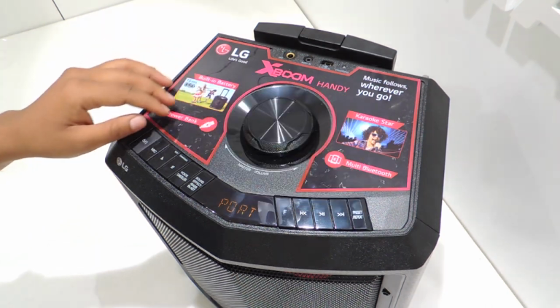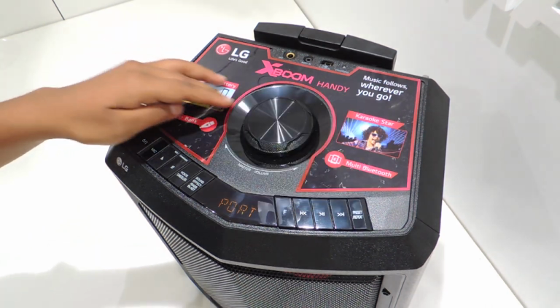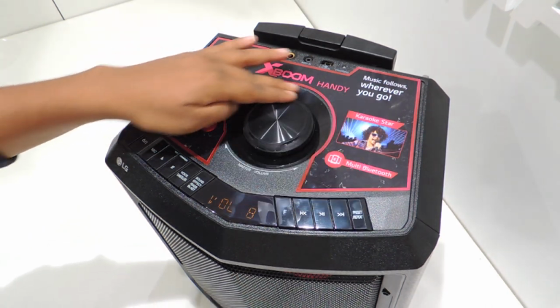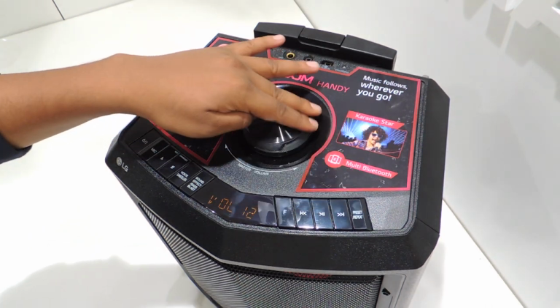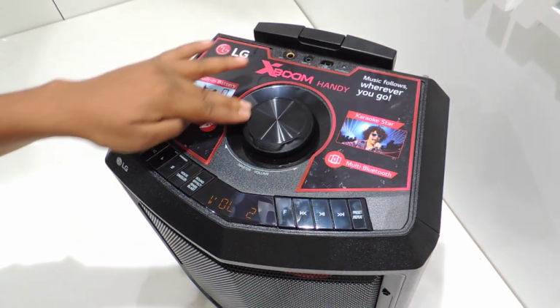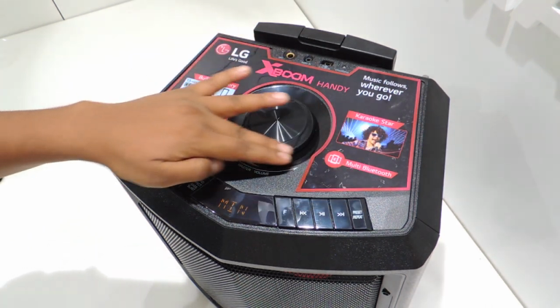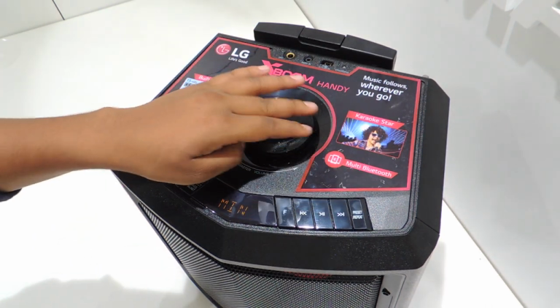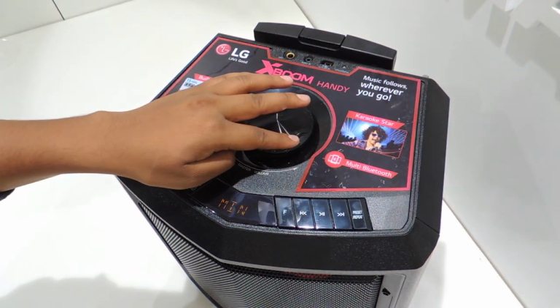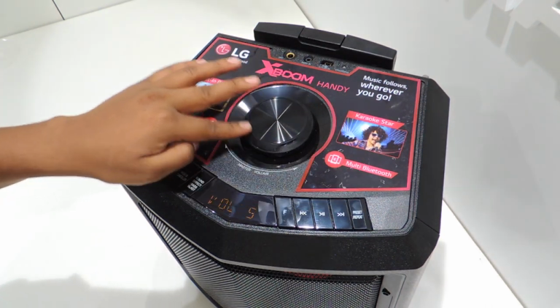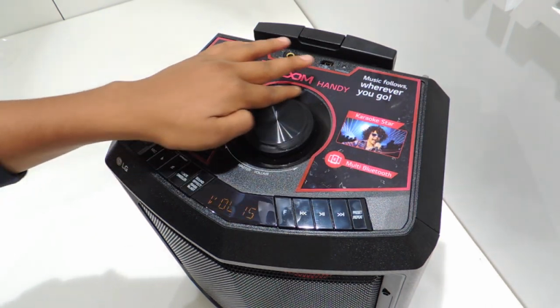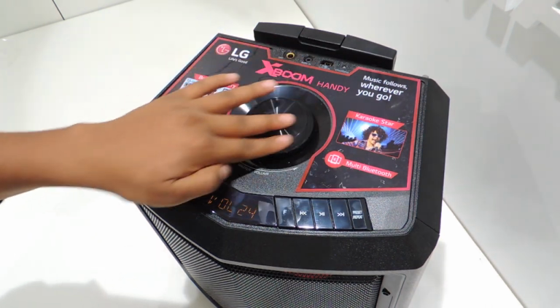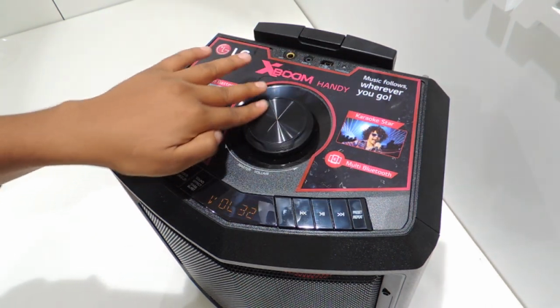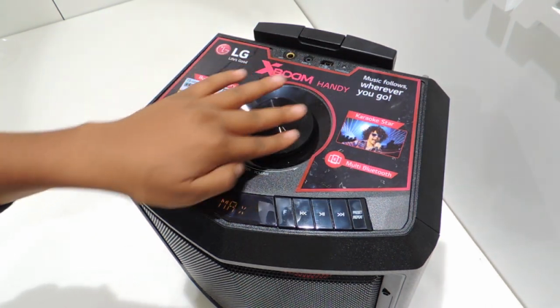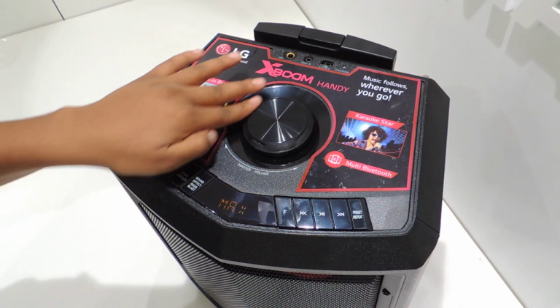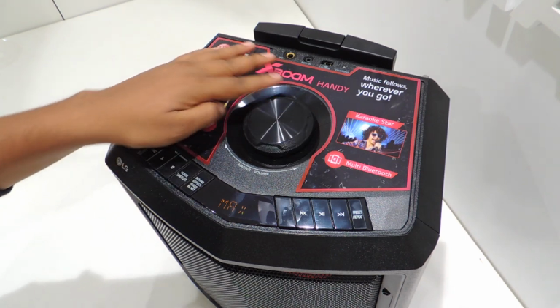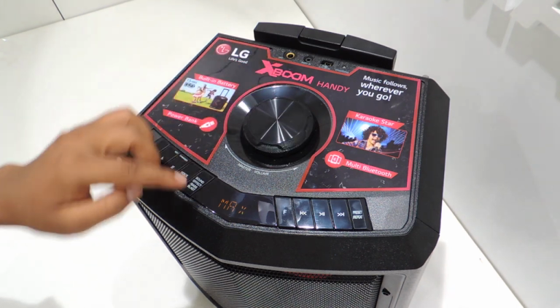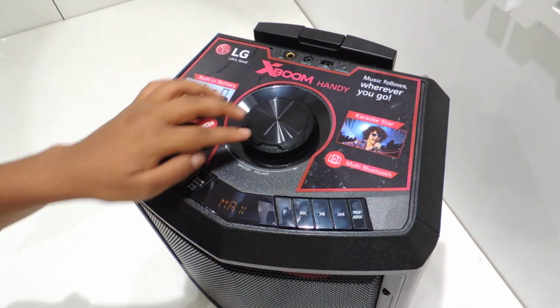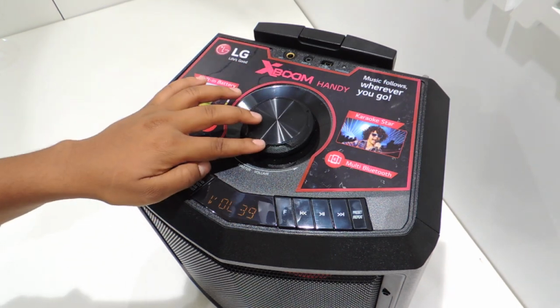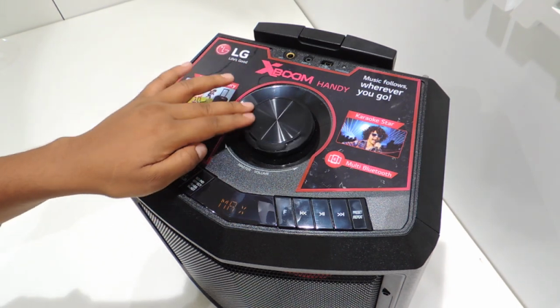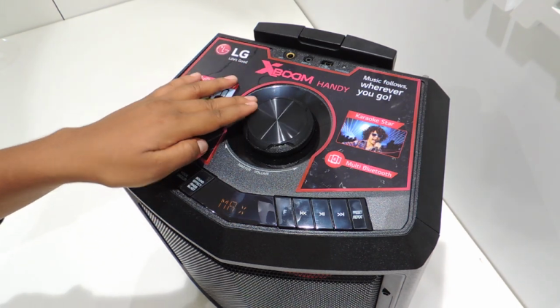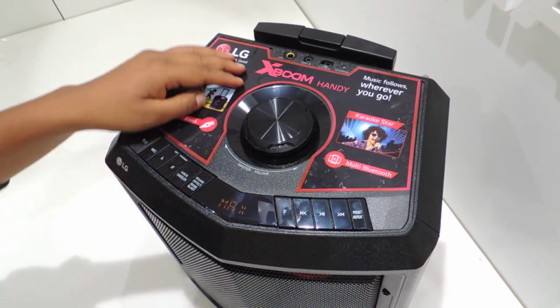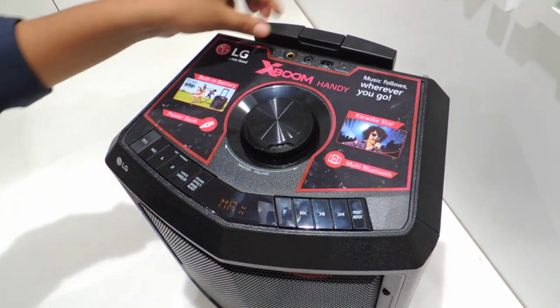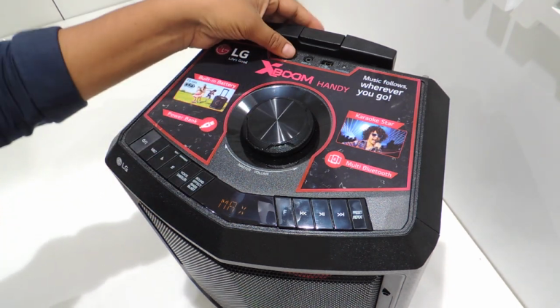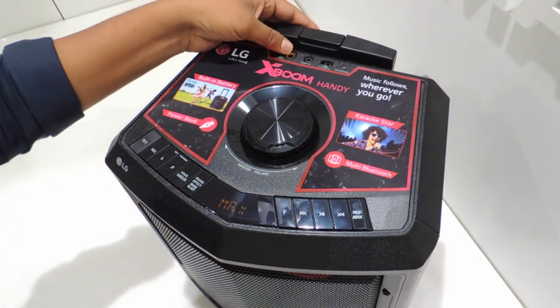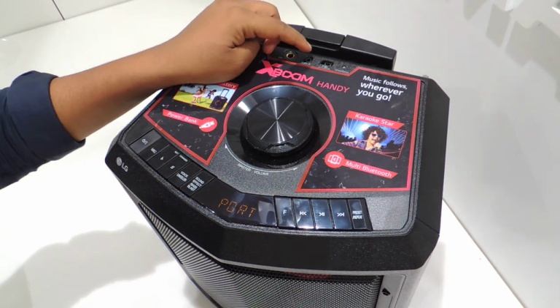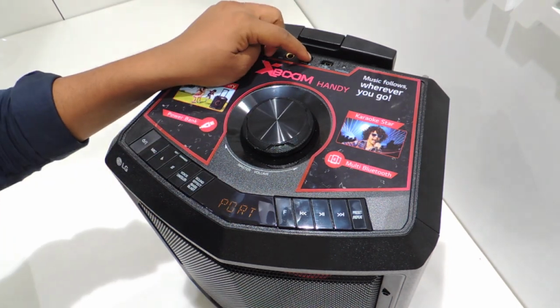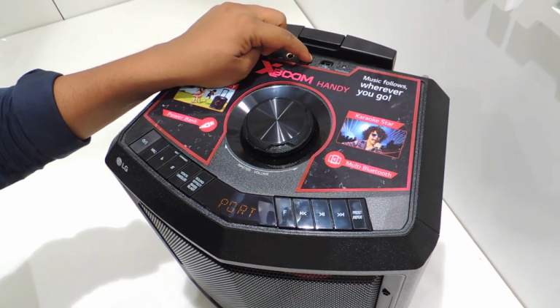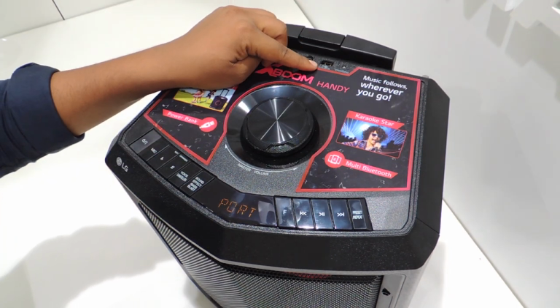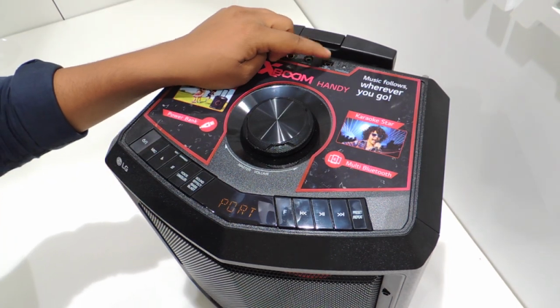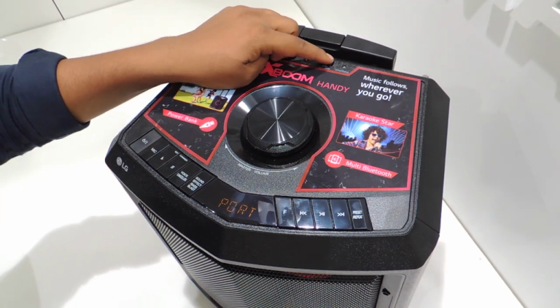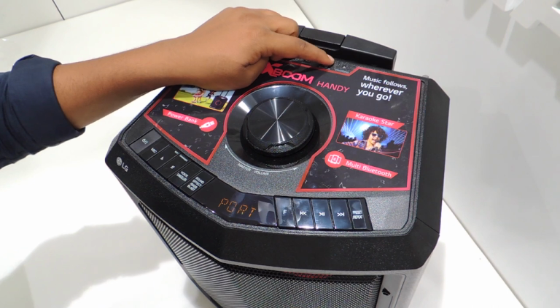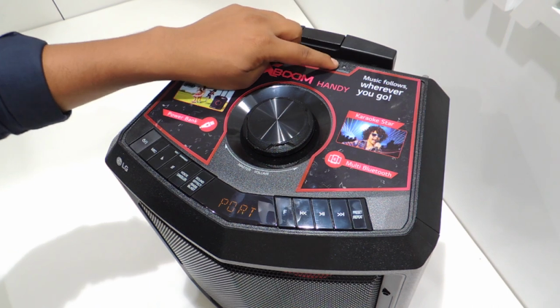The rotary here is the master volume where you can increase the volume up to level 40. On the top, there is a slot for mic in, aux in, USB and charging indicator.